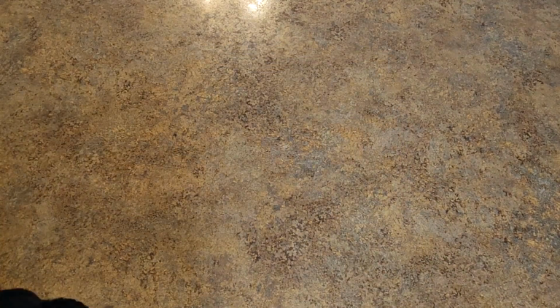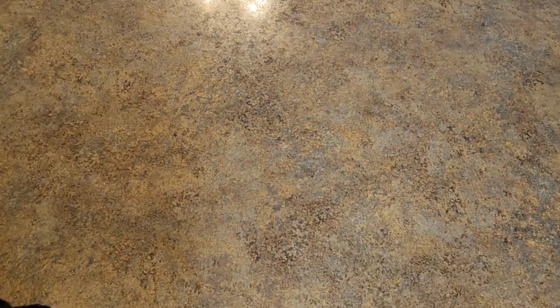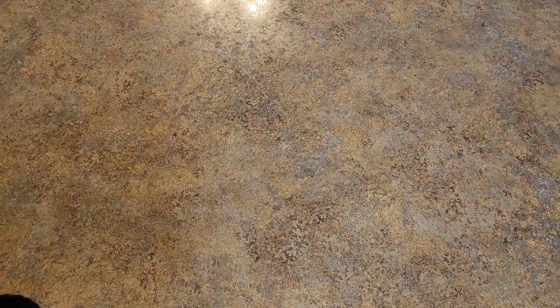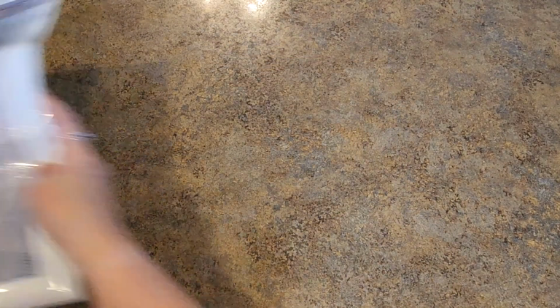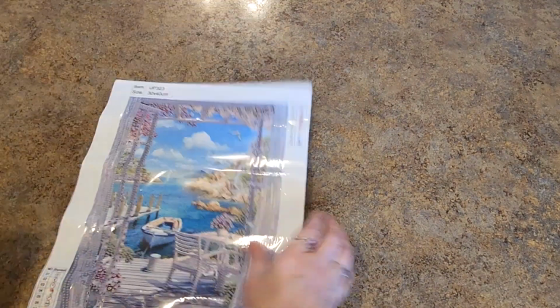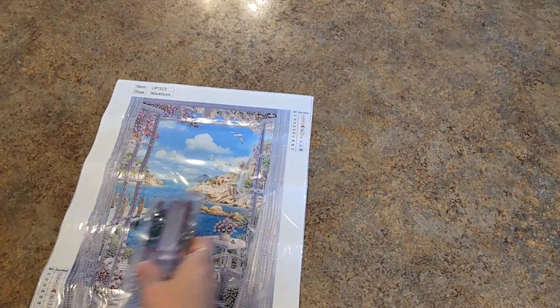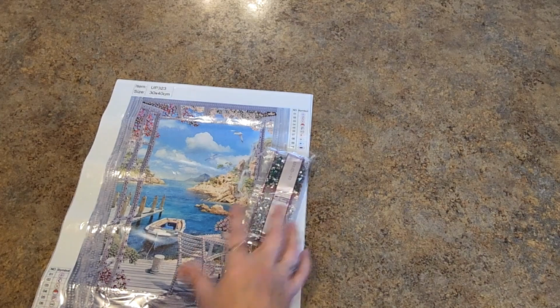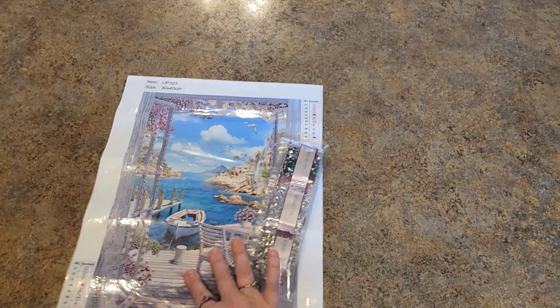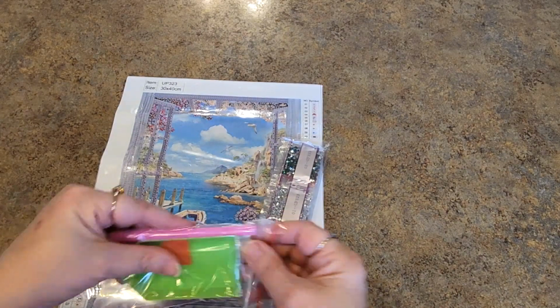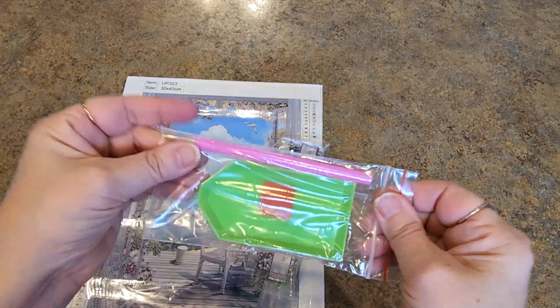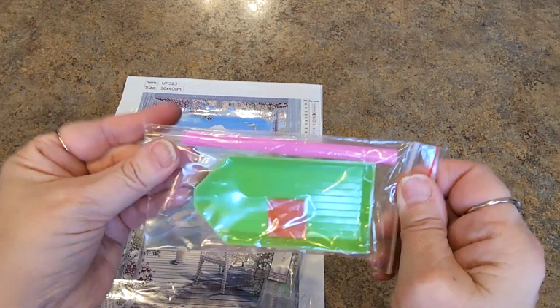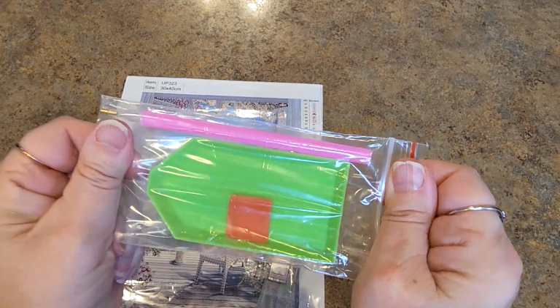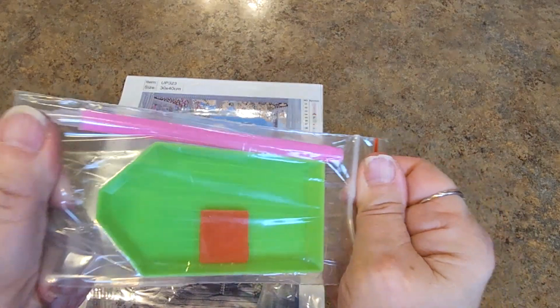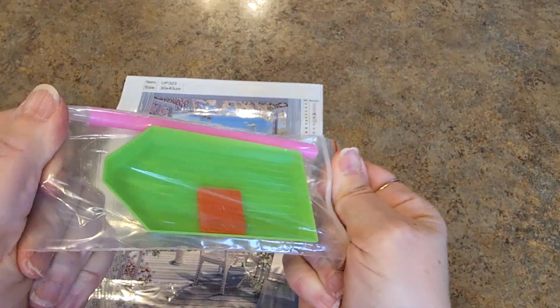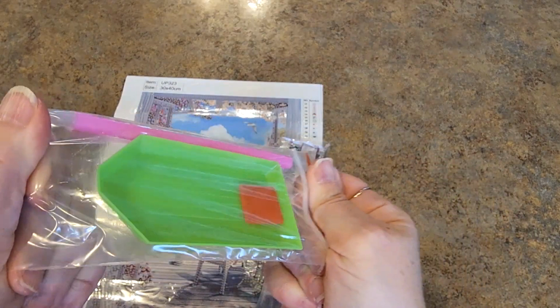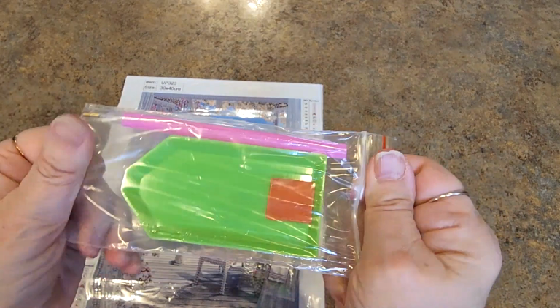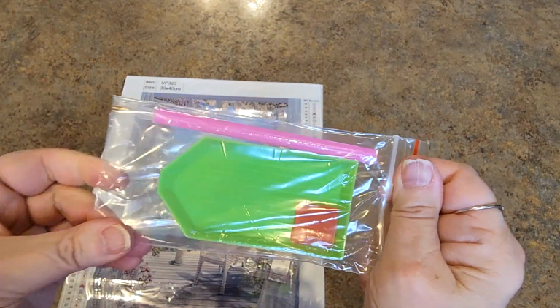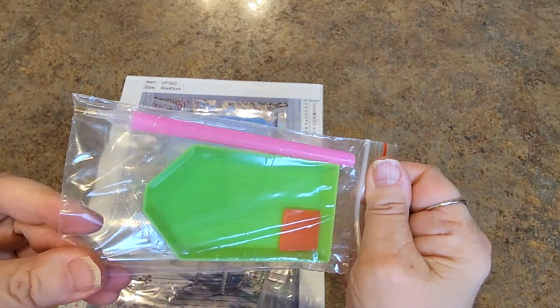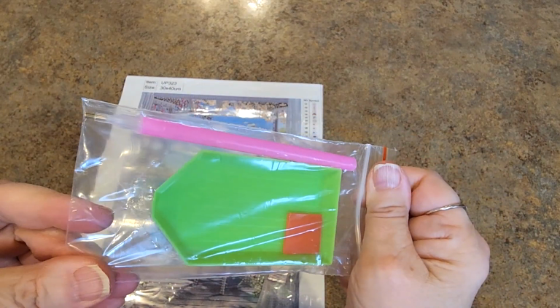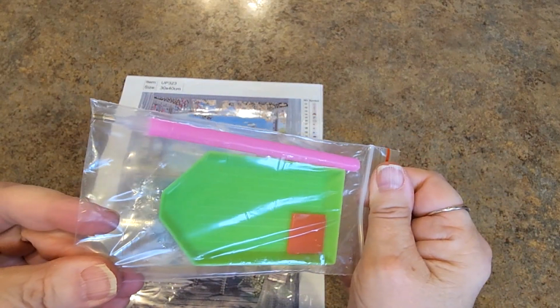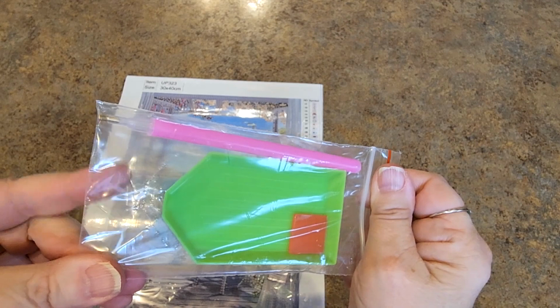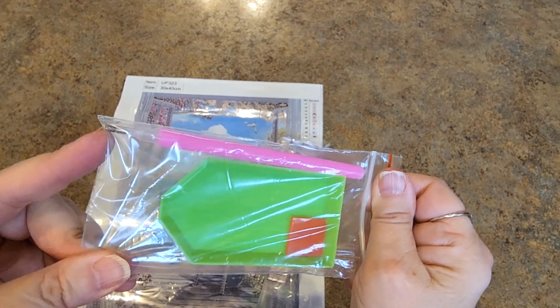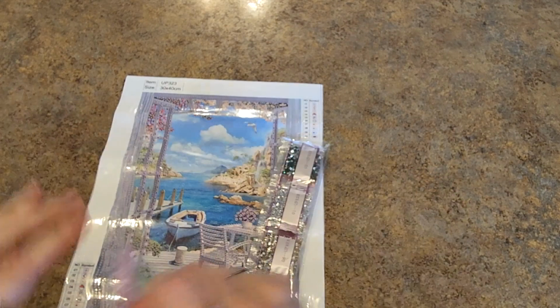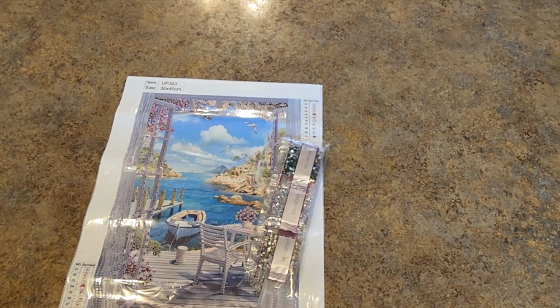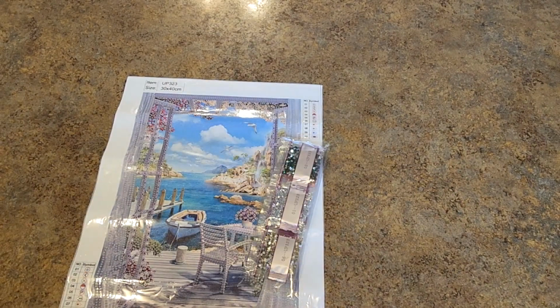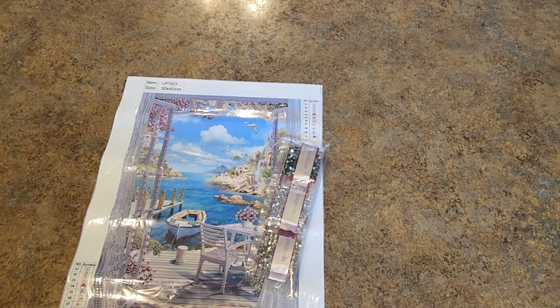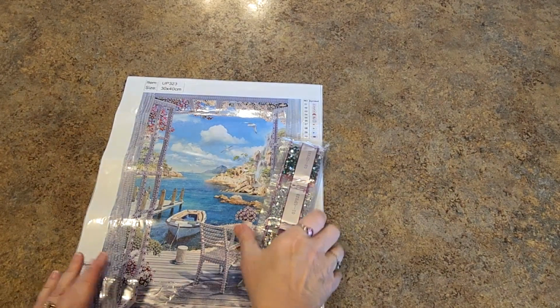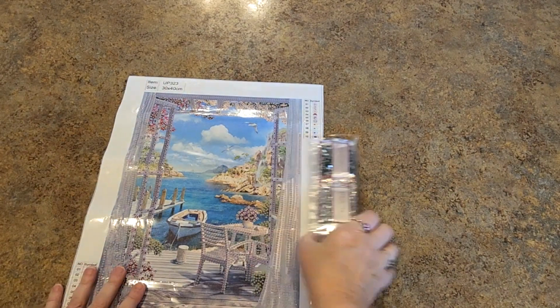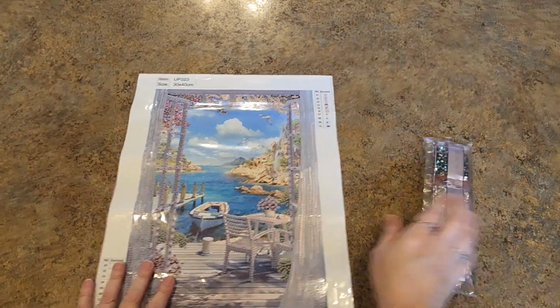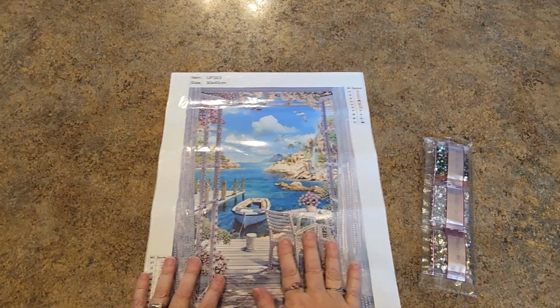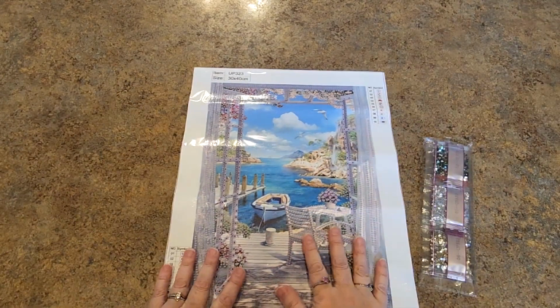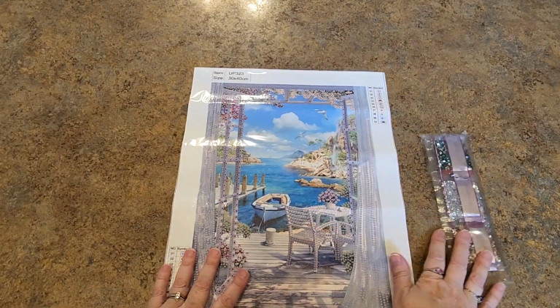I'll show you what we have. Here is what a tool kit looks like that comes with most of these budget-friendly kits — everything you need to diamond paint right there.